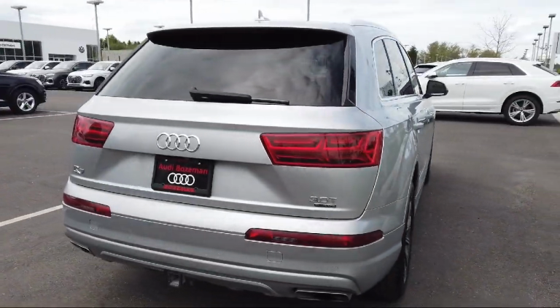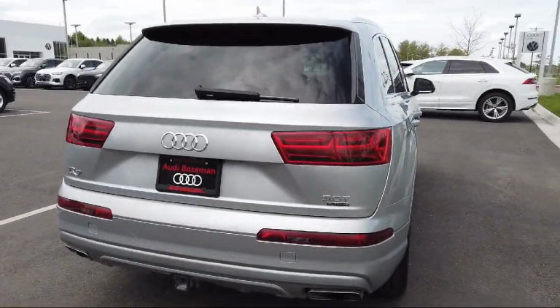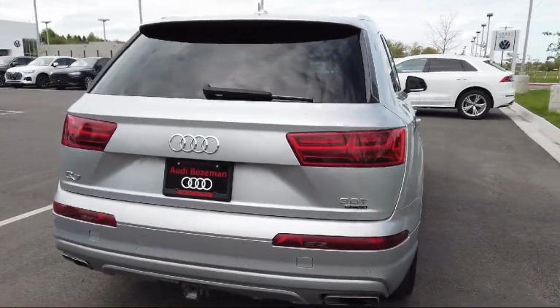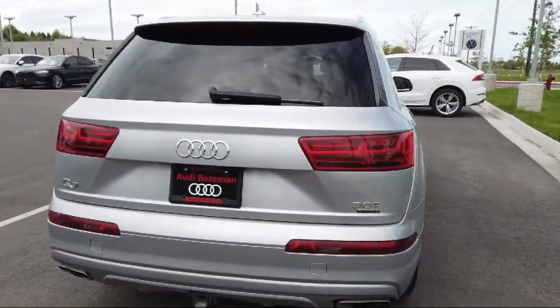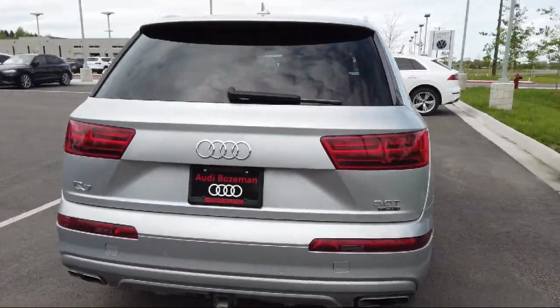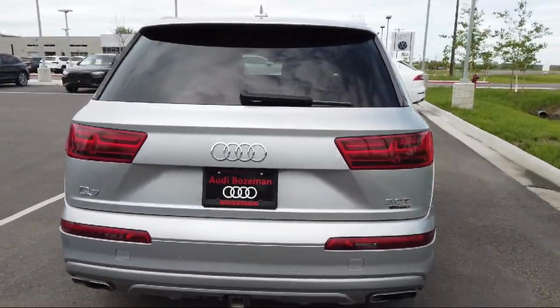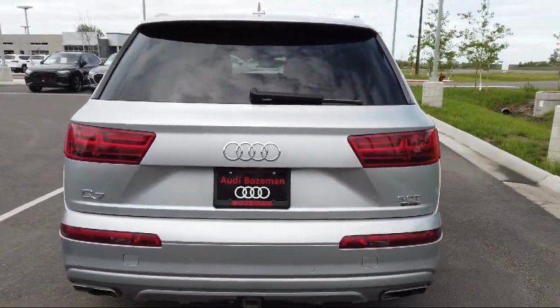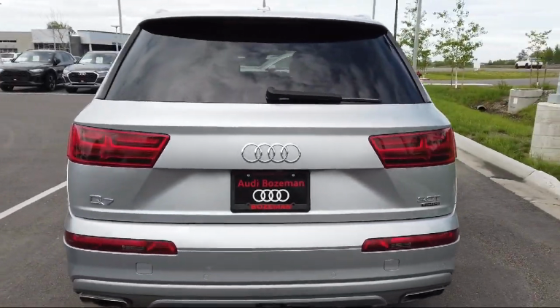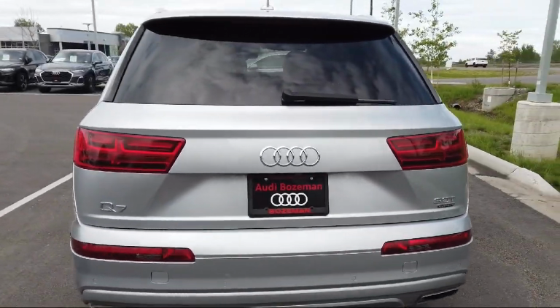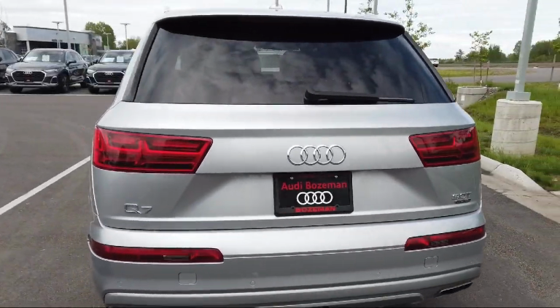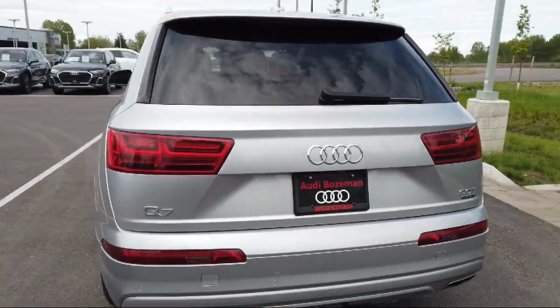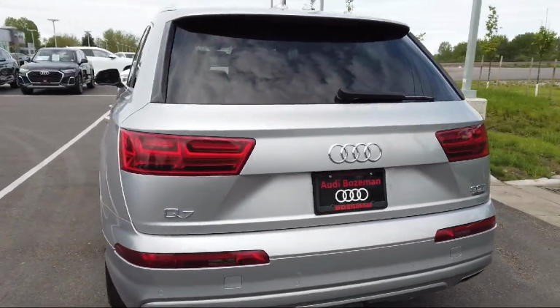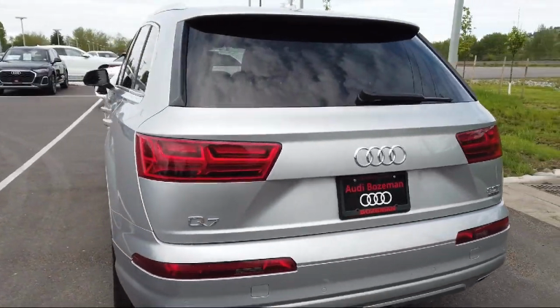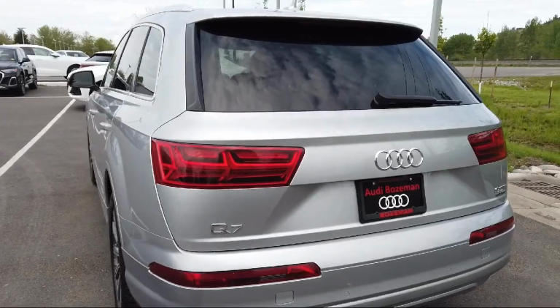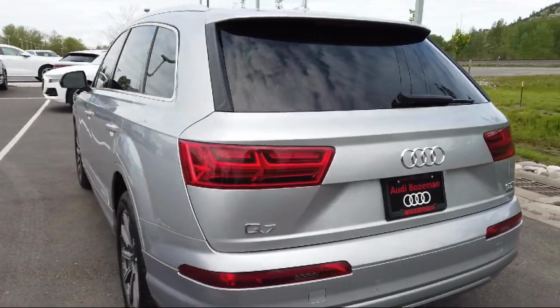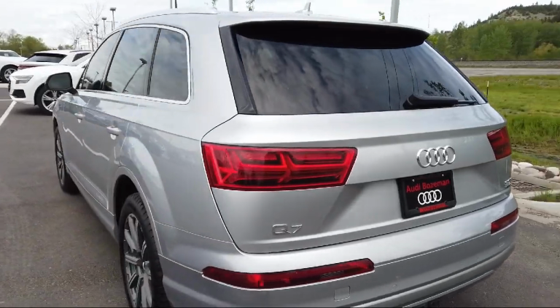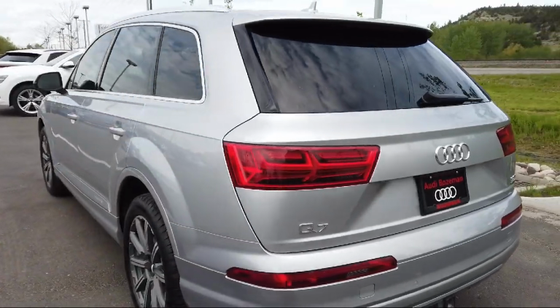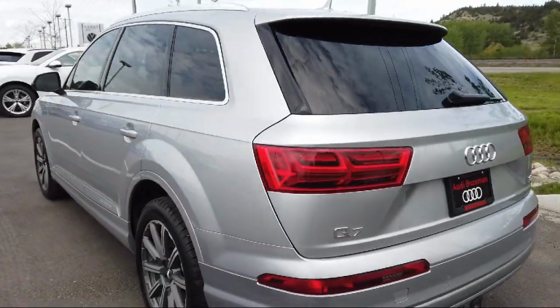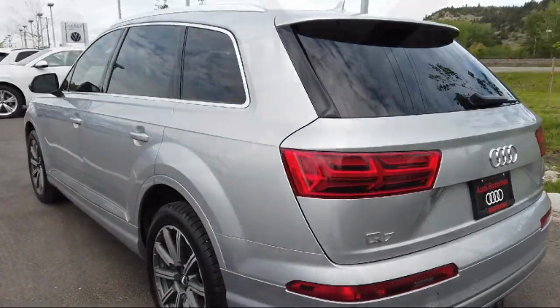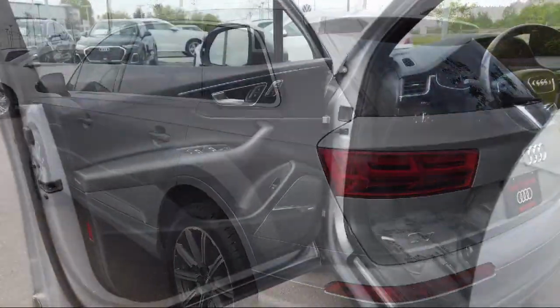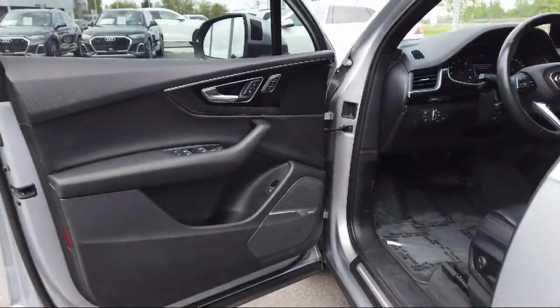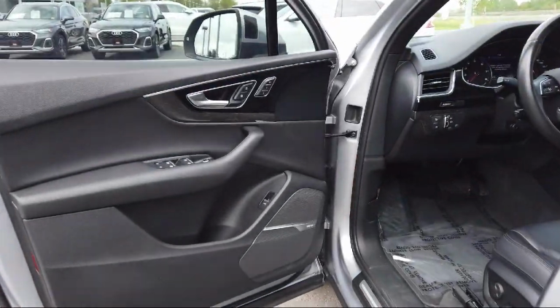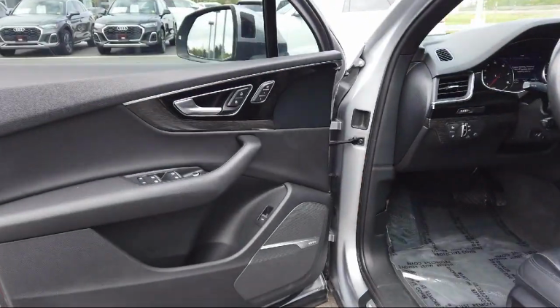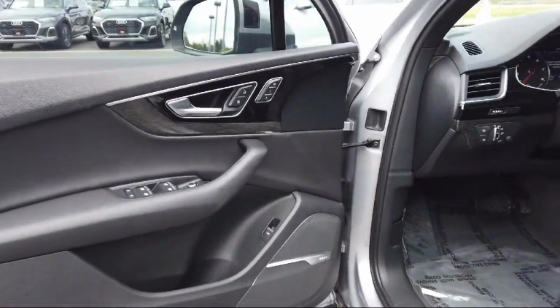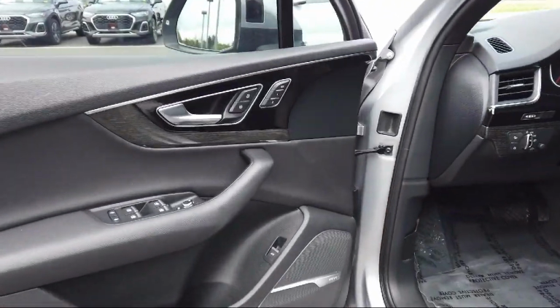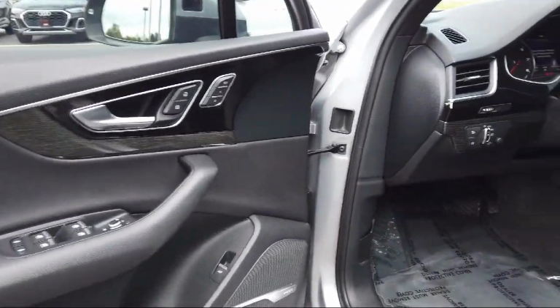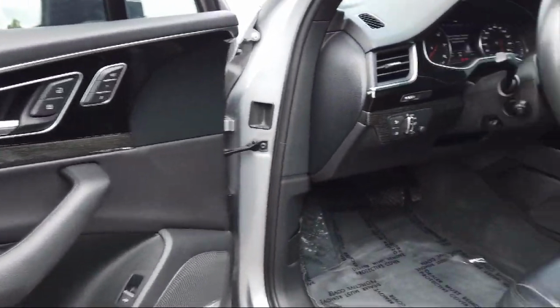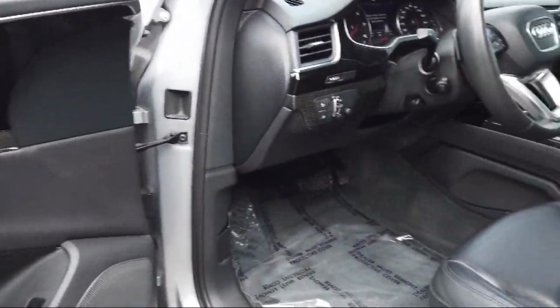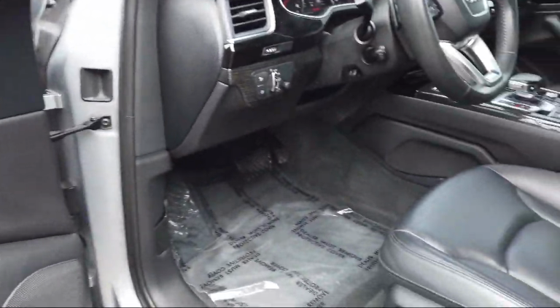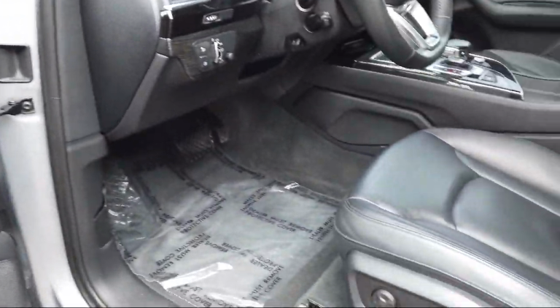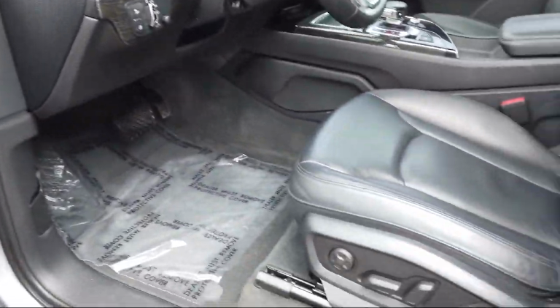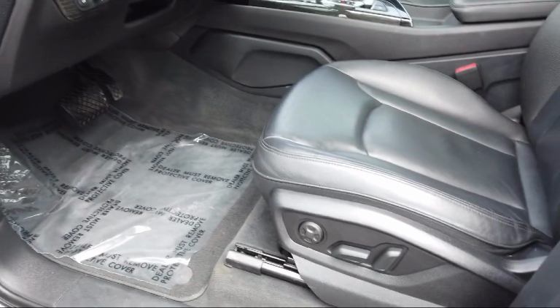It also features third-row seating, keyless entry, Sirius XM satellite radio, electronic stability control, and has less than 50,000 miles on the odometer.